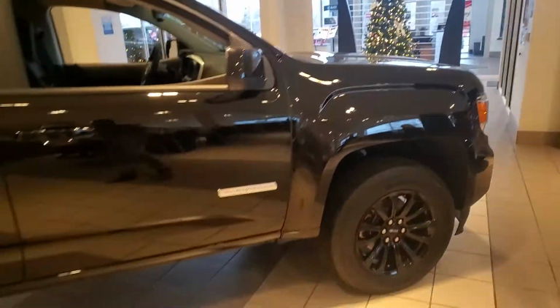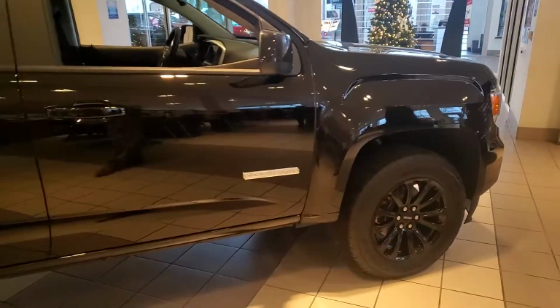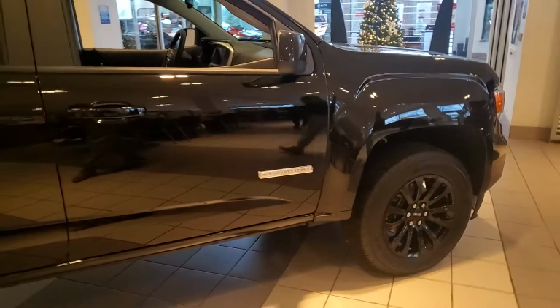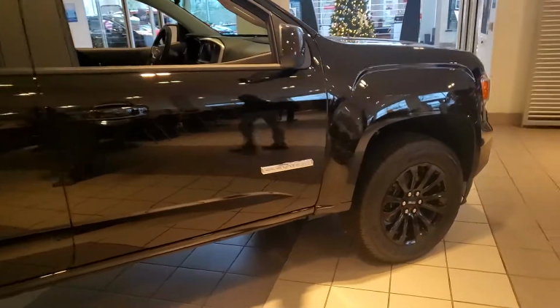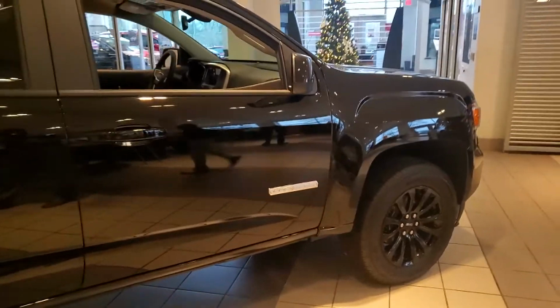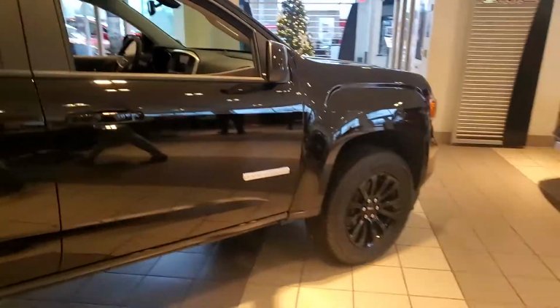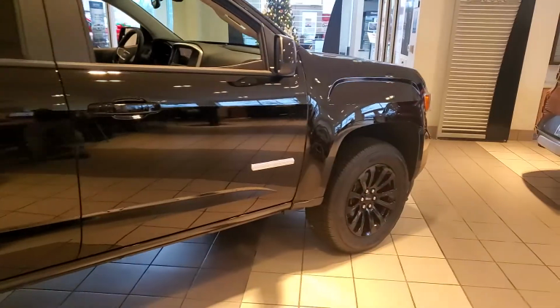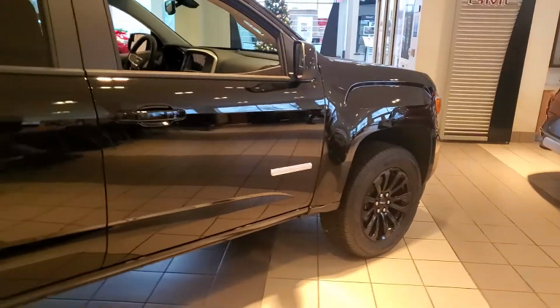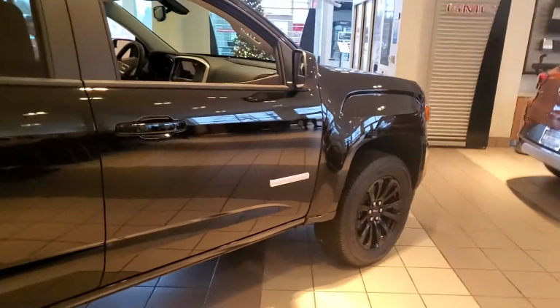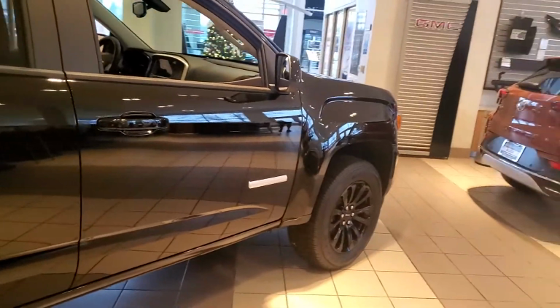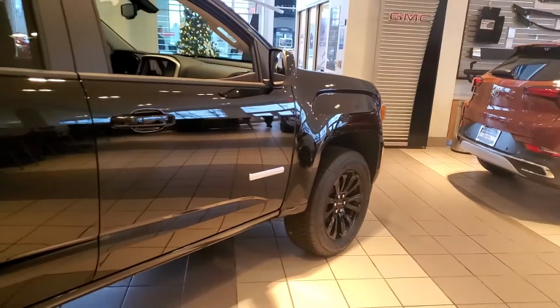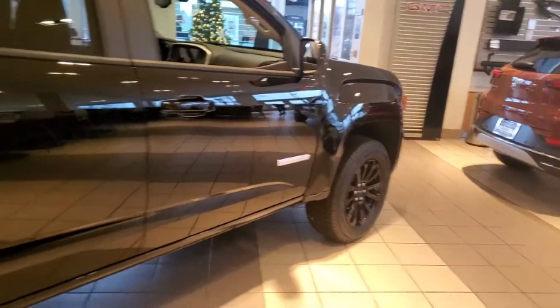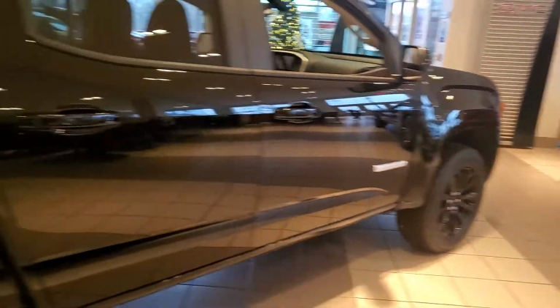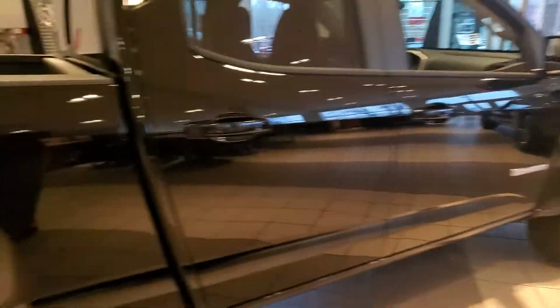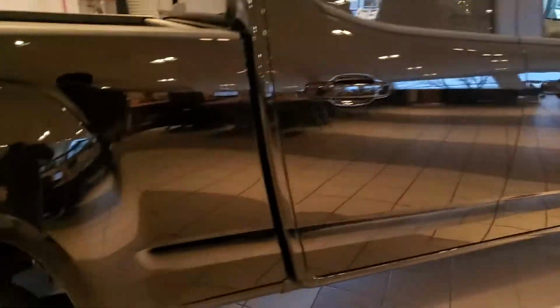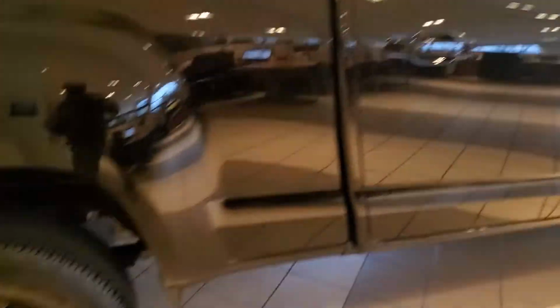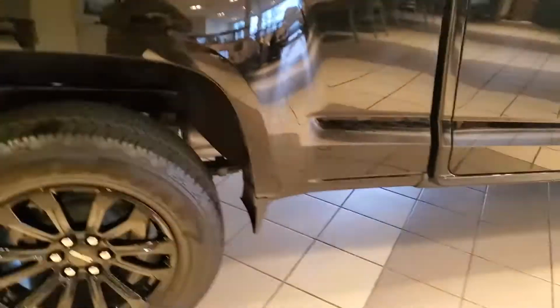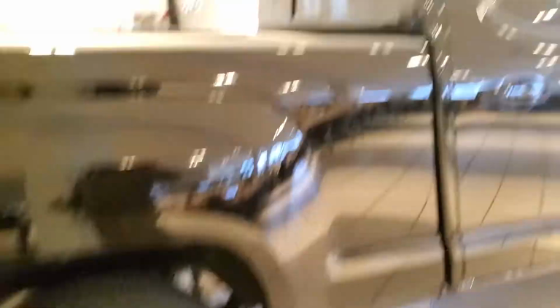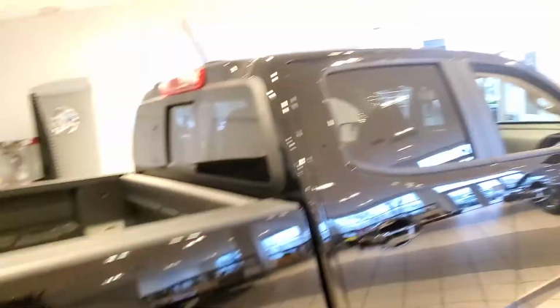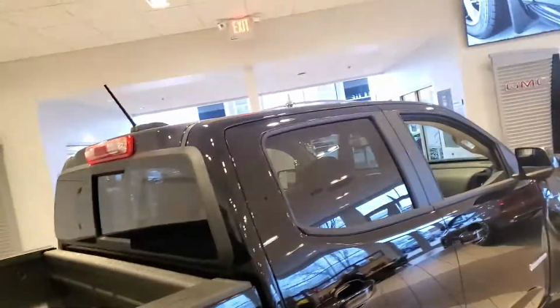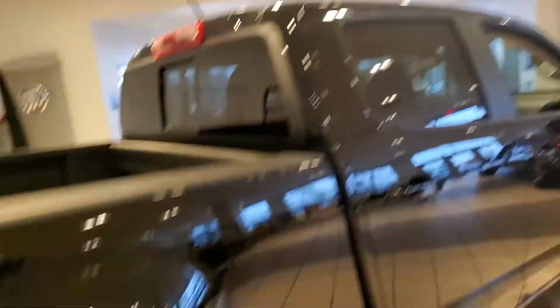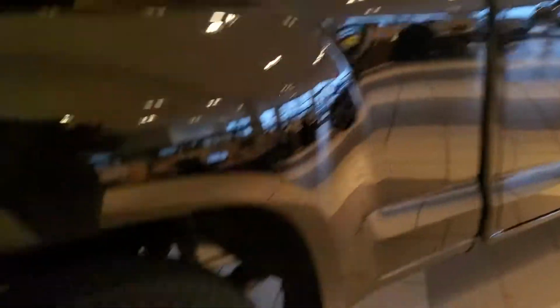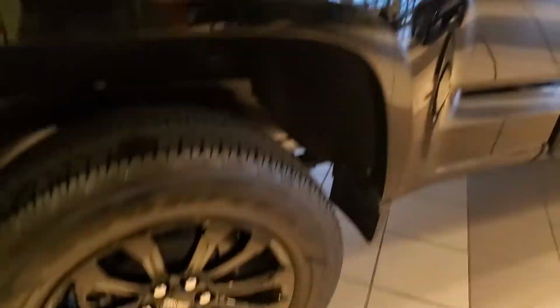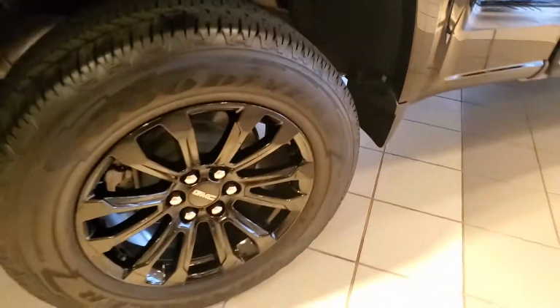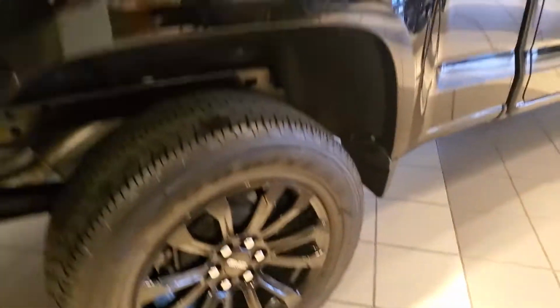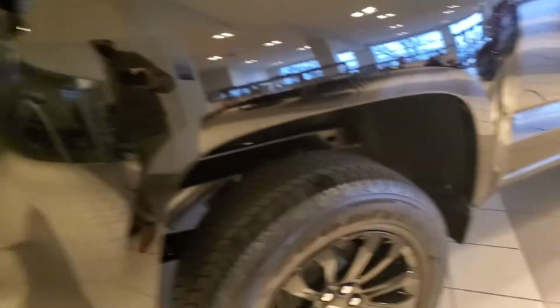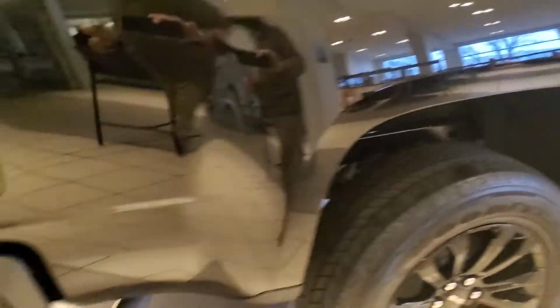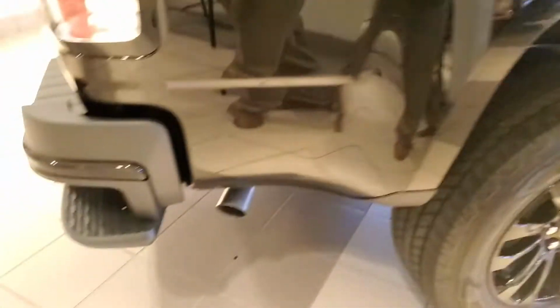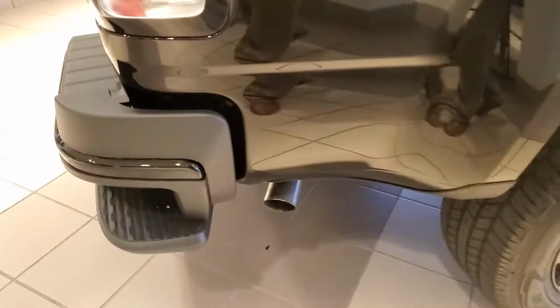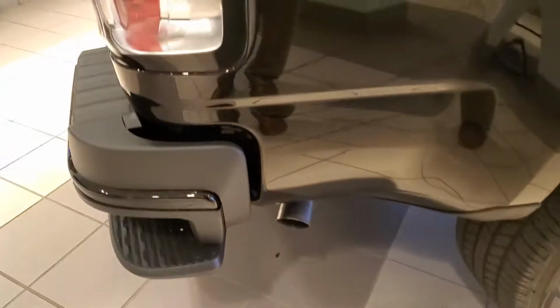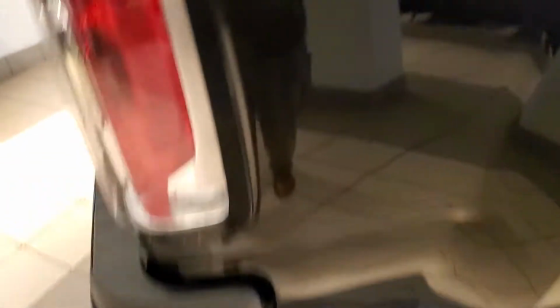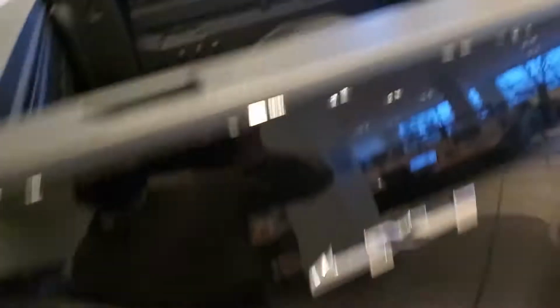The 2021 GMC Canyon Elevation — black on black on black on black, which is really, really nice with the bumpers and everything.